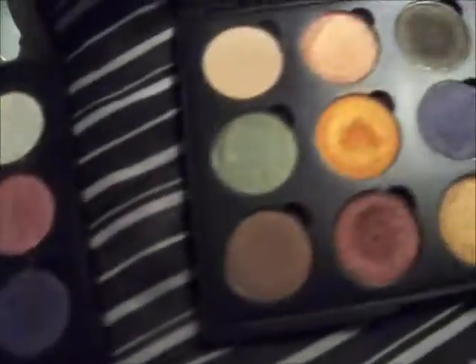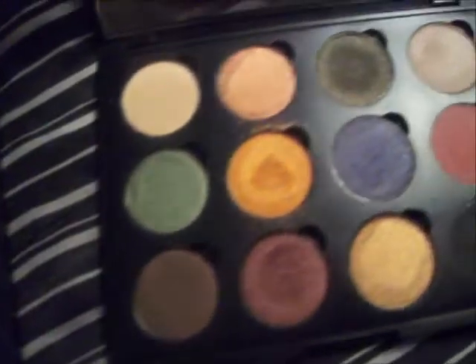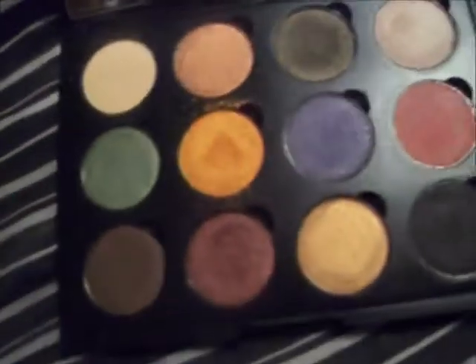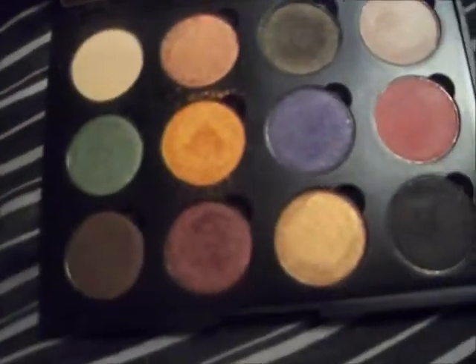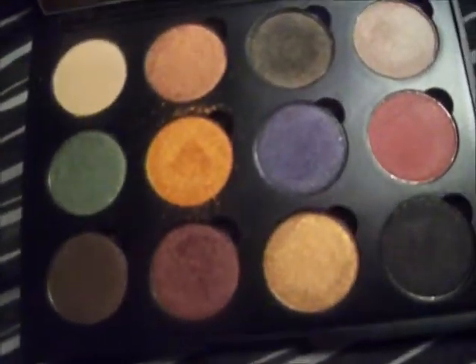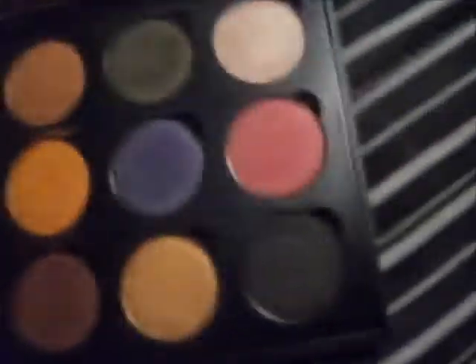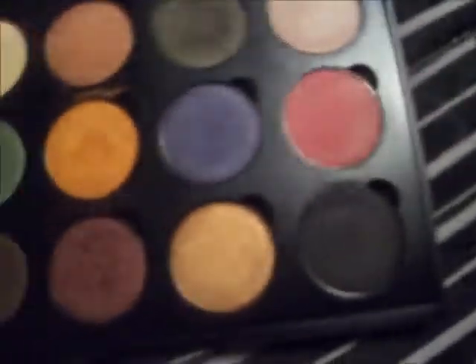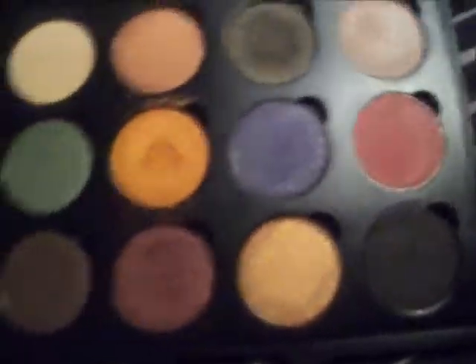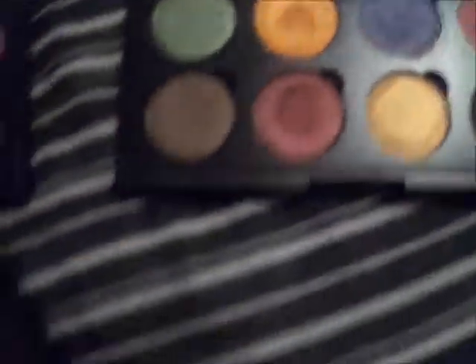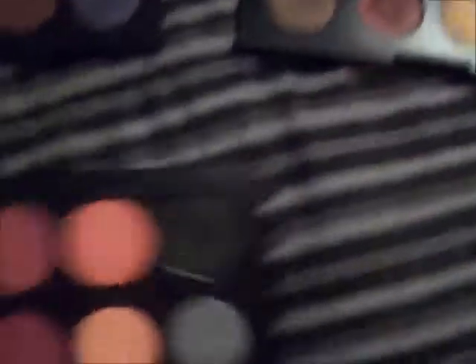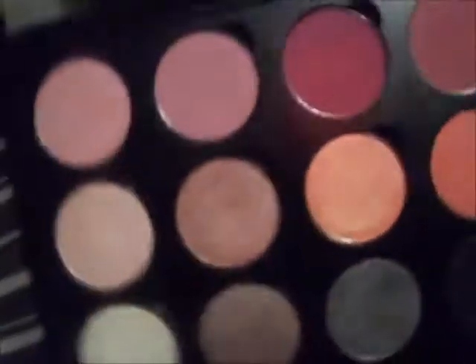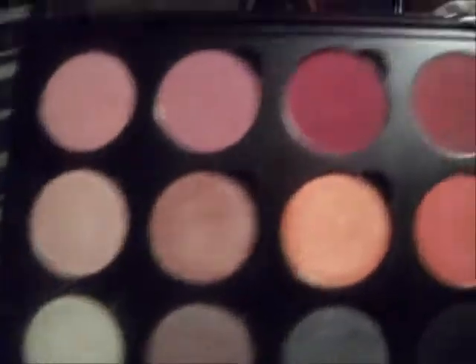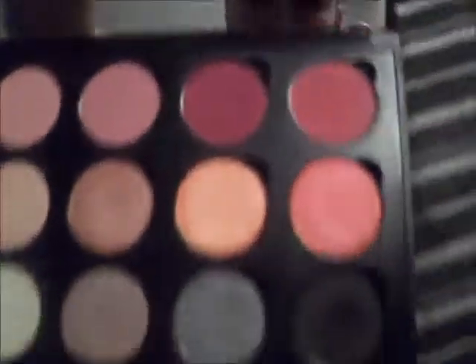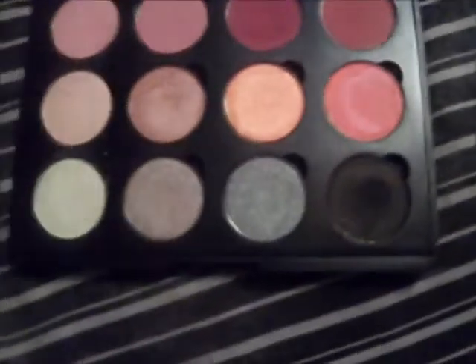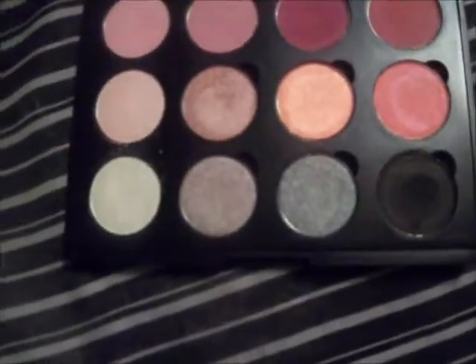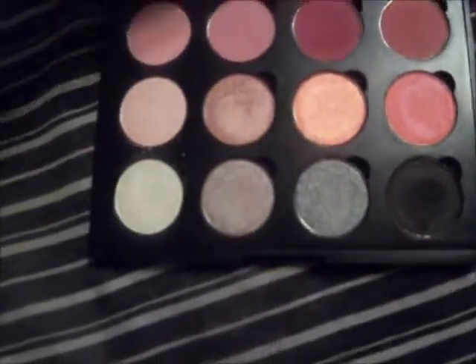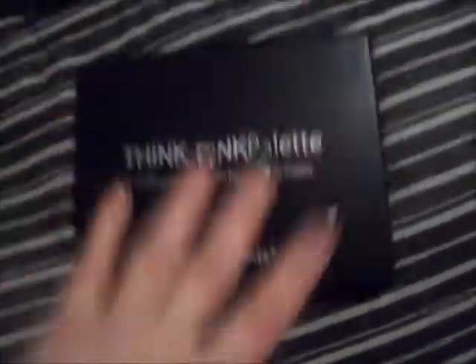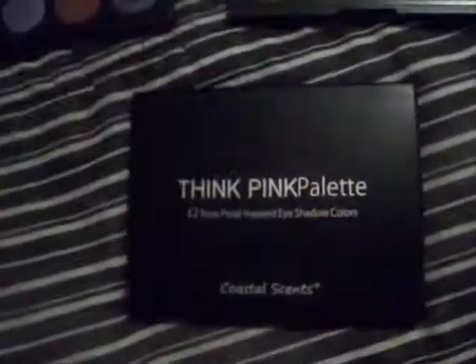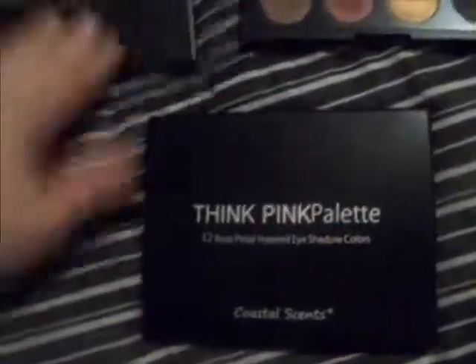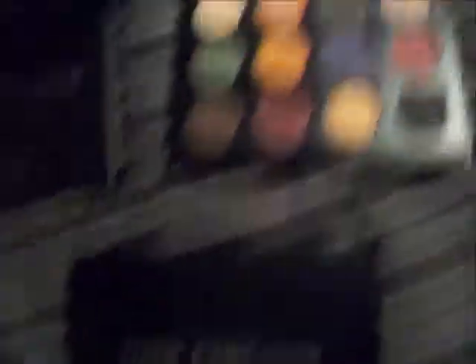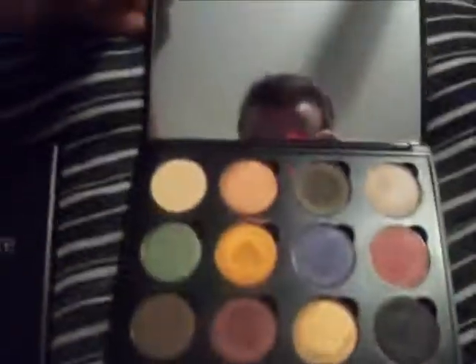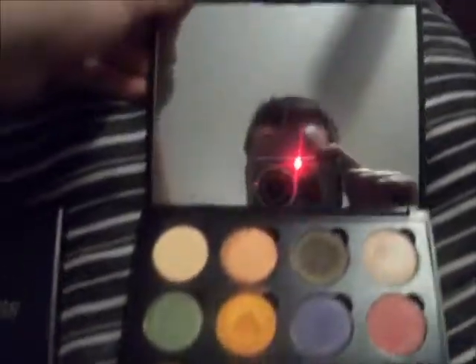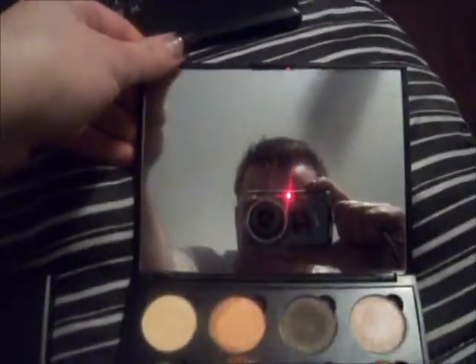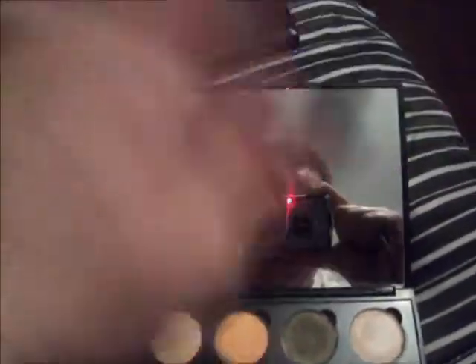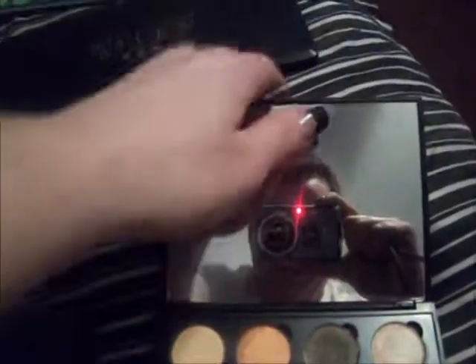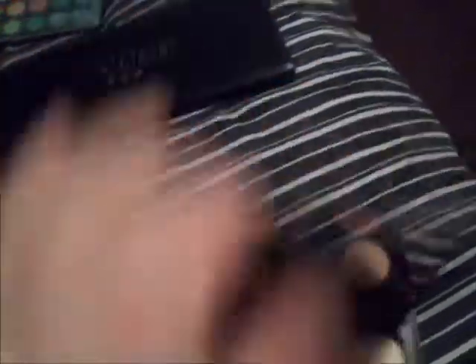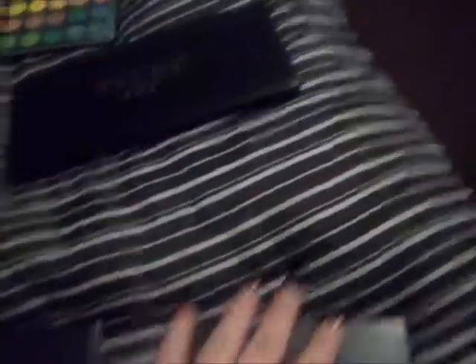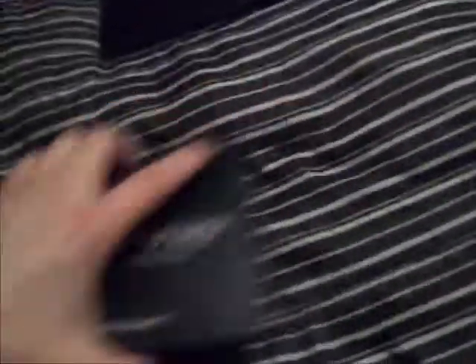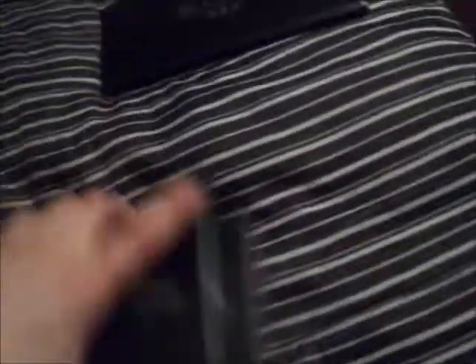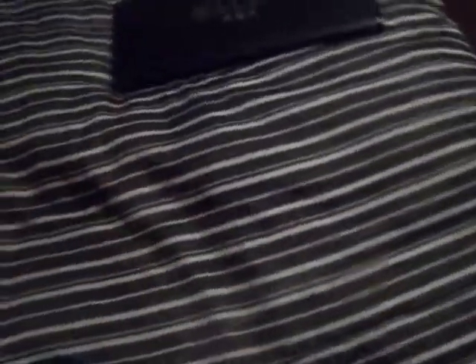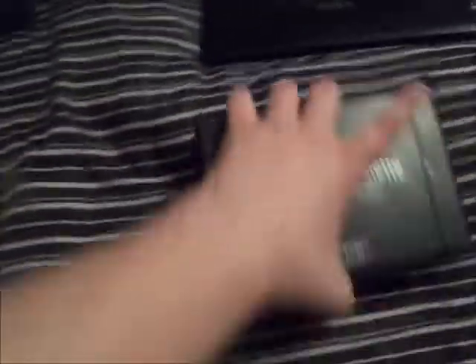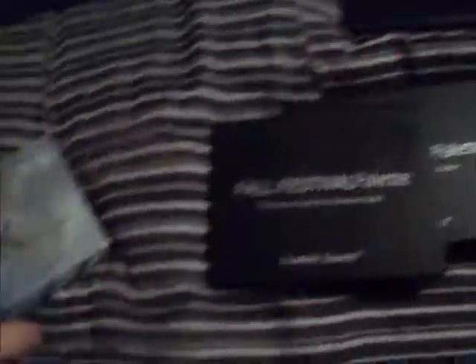I have a video where I swatched all of these already, so if you go back to that video, we've got swatches on these. And the mirror is fantastic.